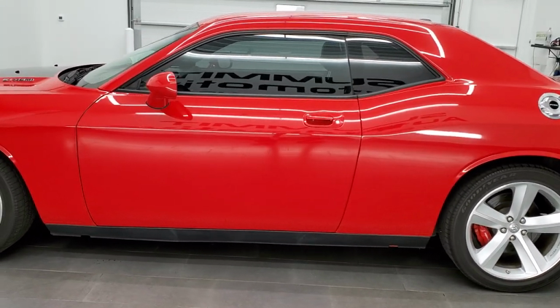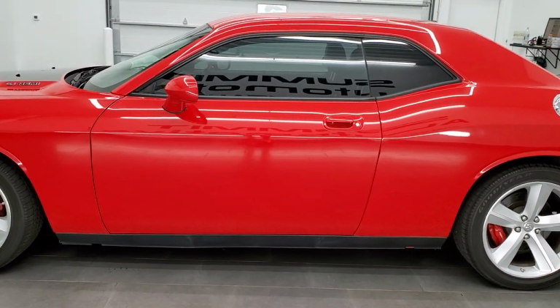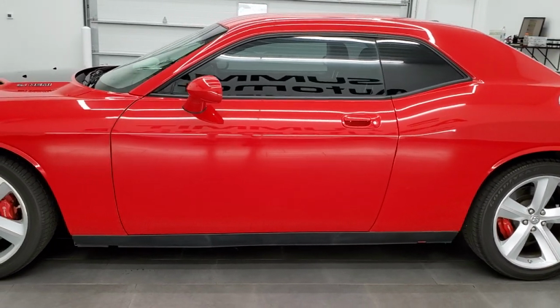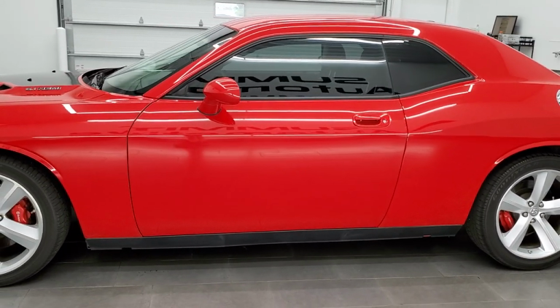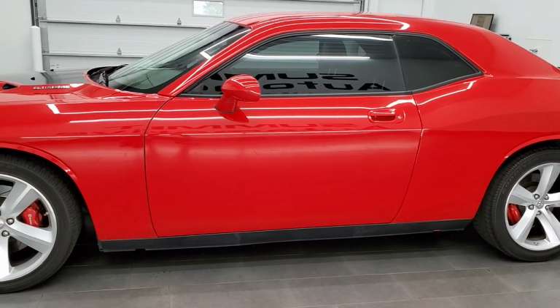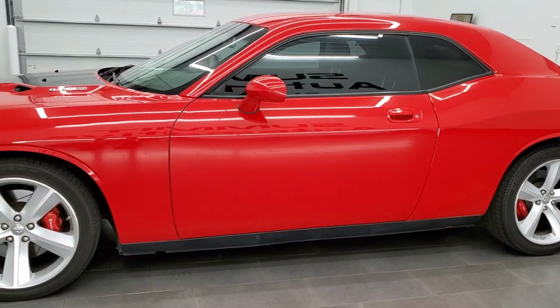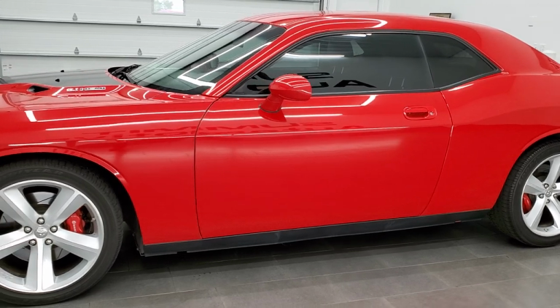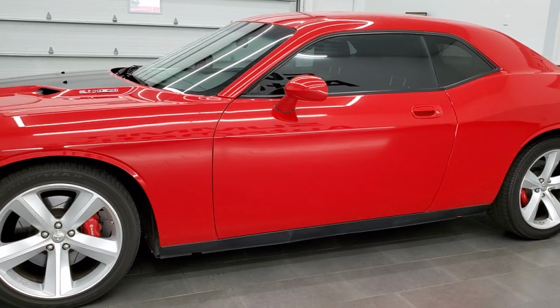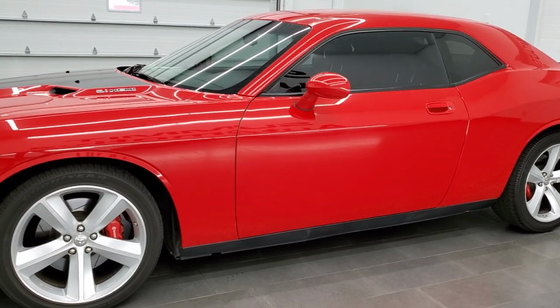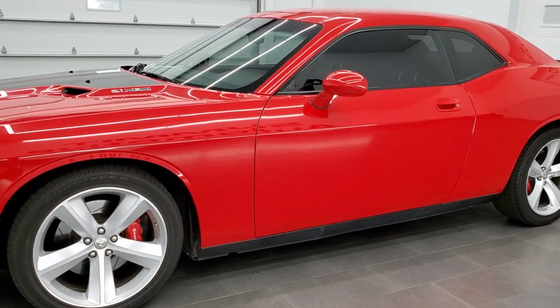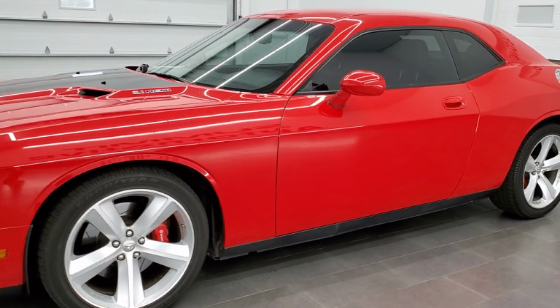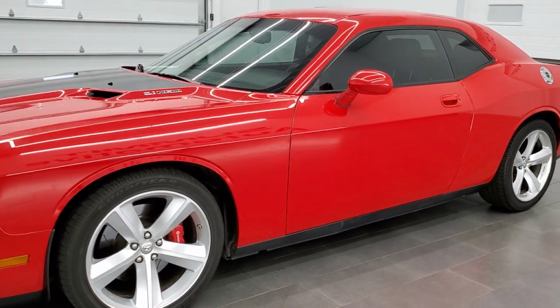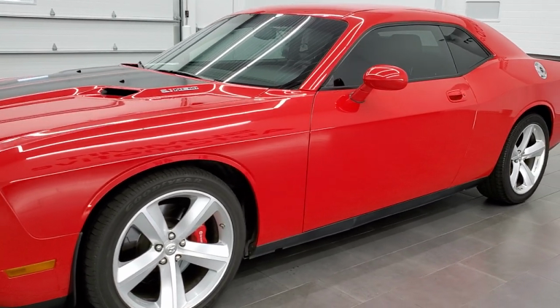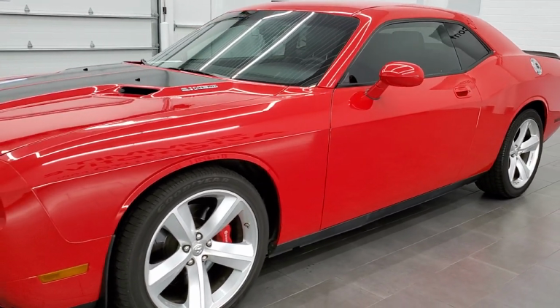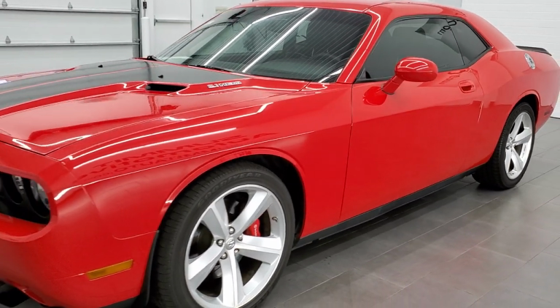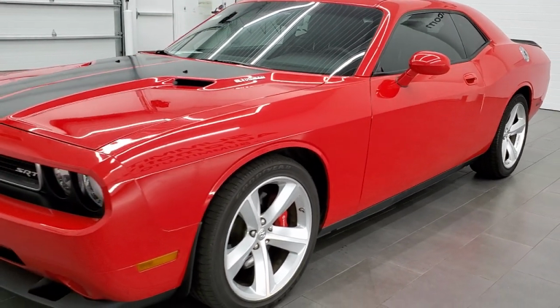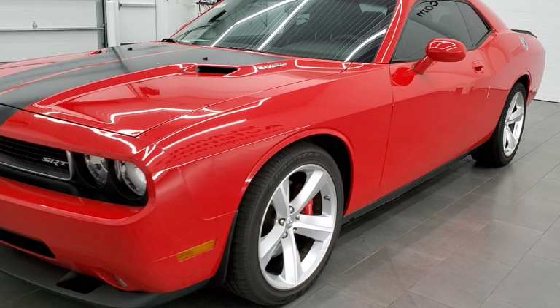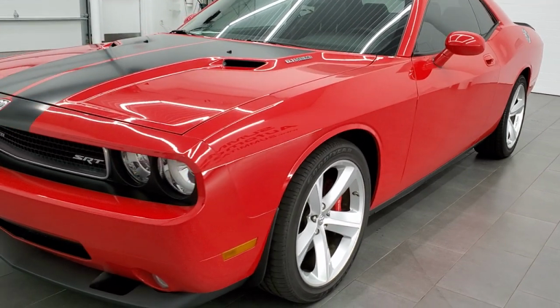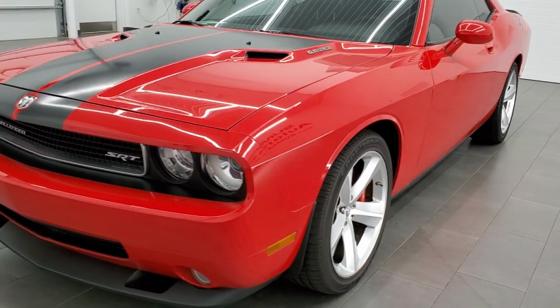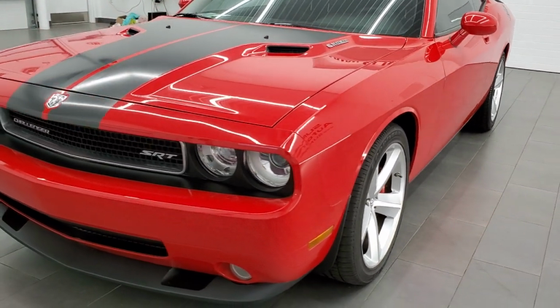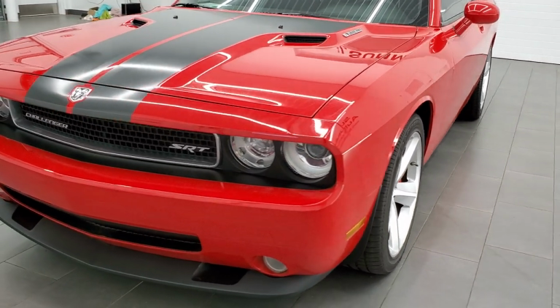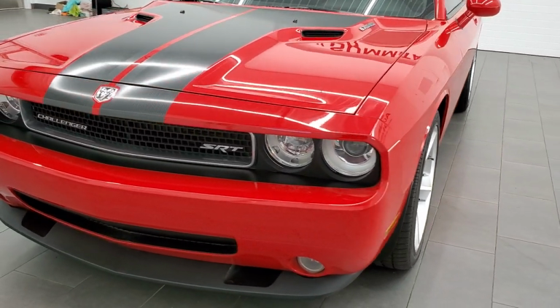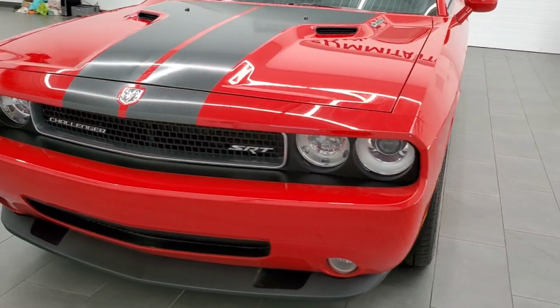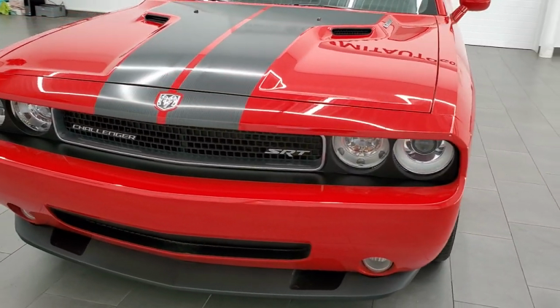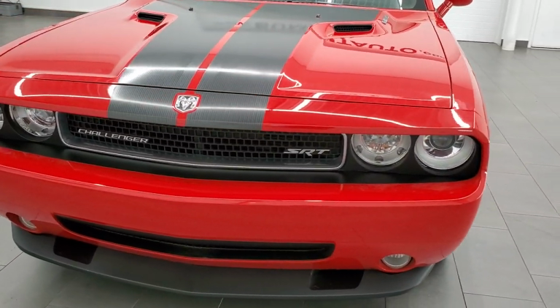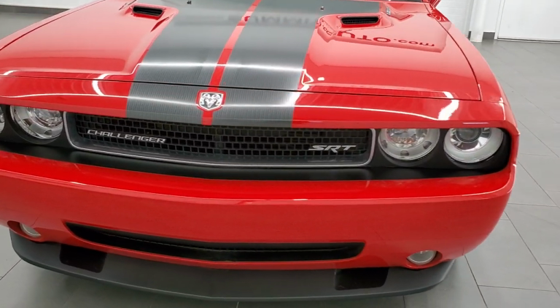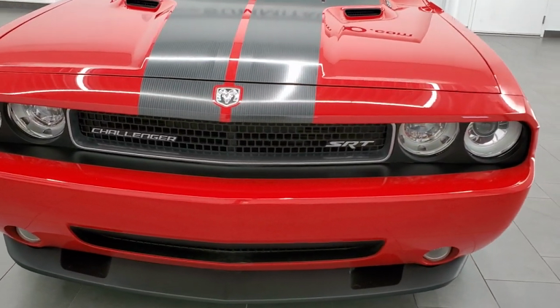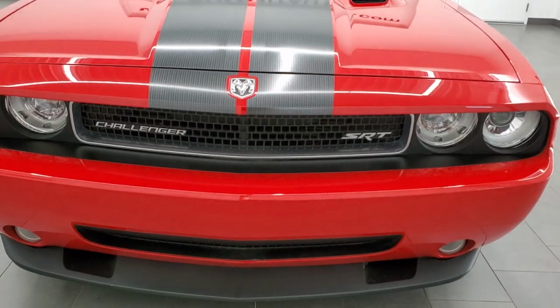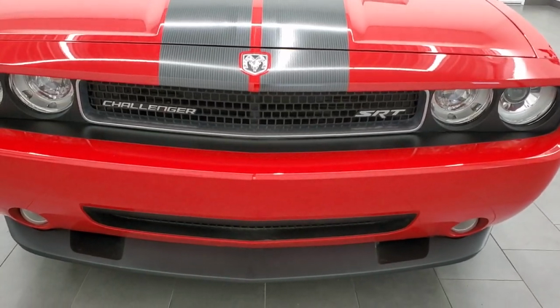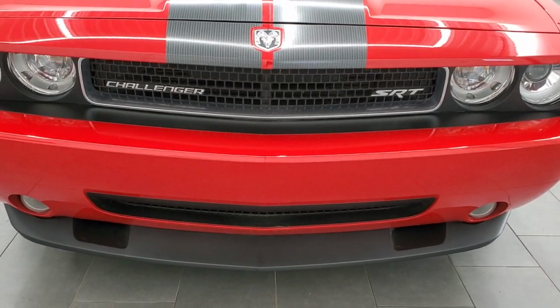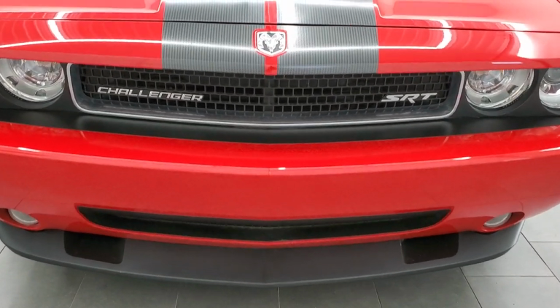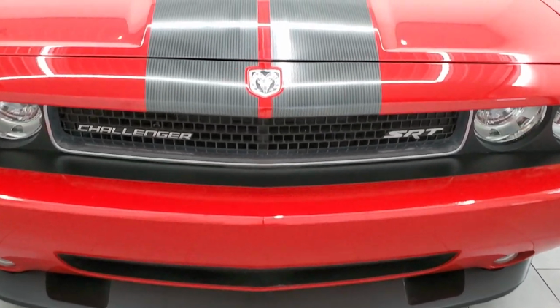This car has been fully safetied and inspected by our service shop, has a fresh oil and filter change. All the fluids have been checked and topped off, and this one is 100% ready to go. Once again, Tor Red is the color.